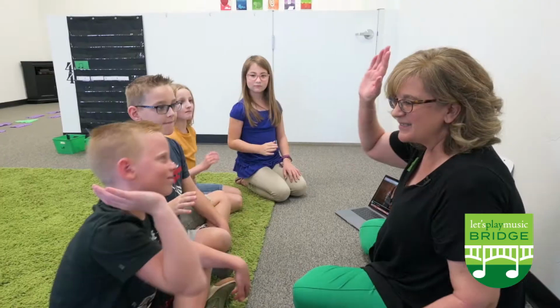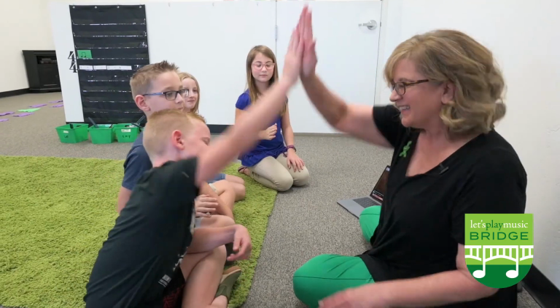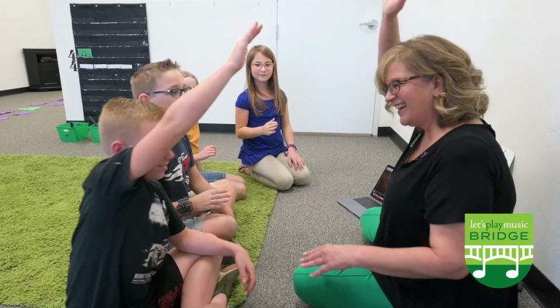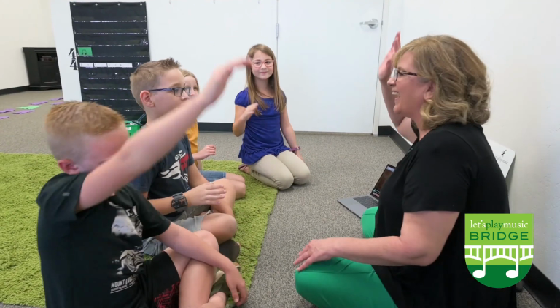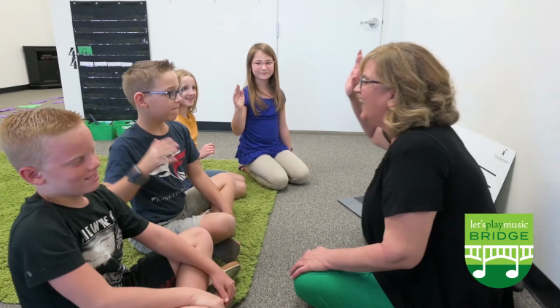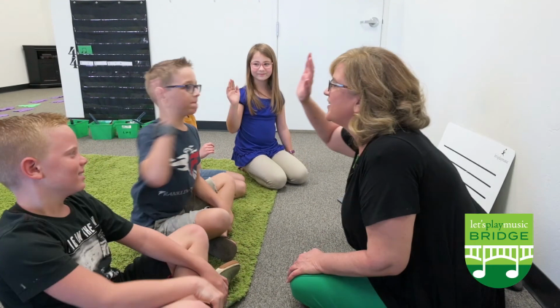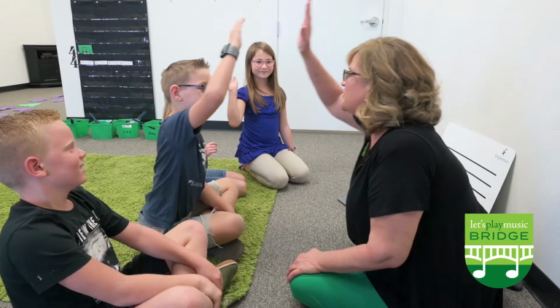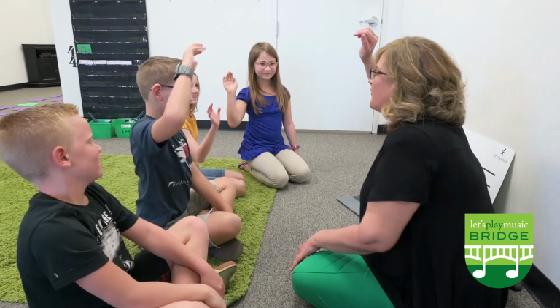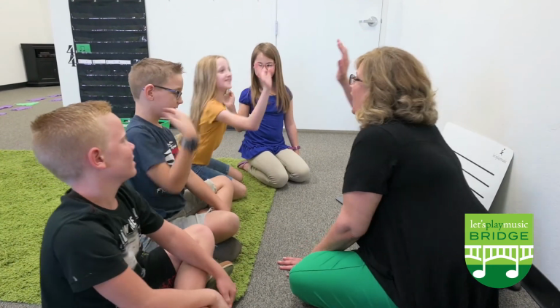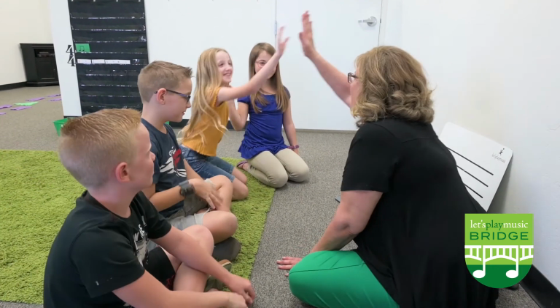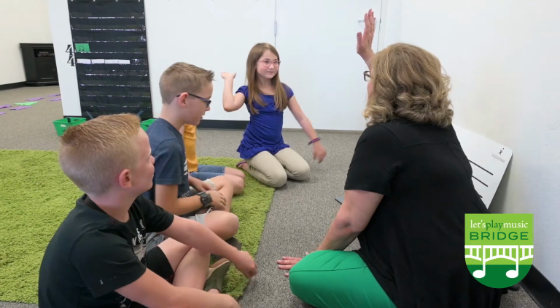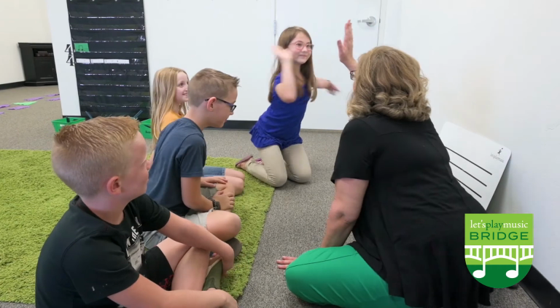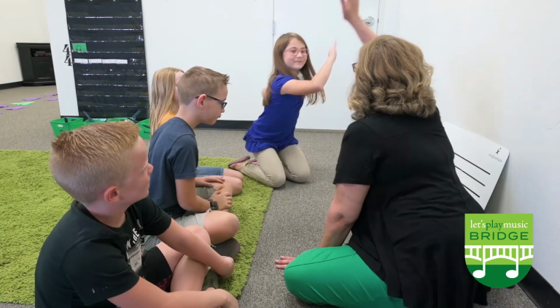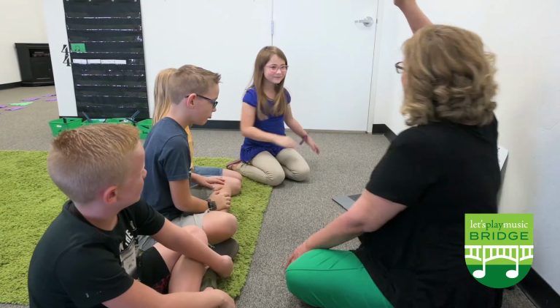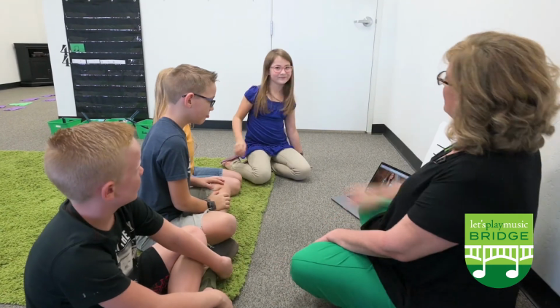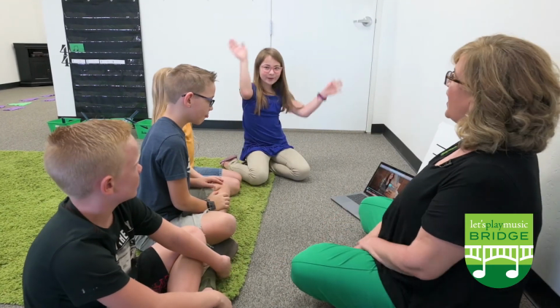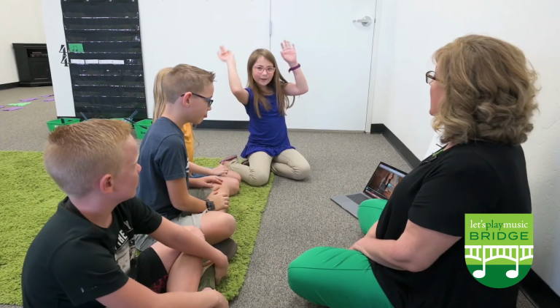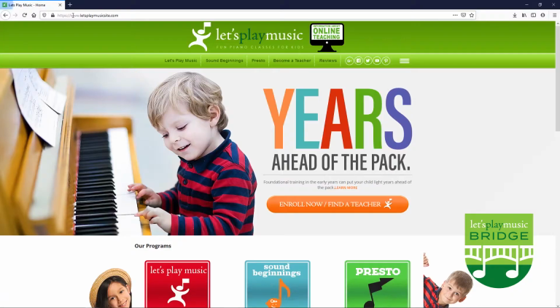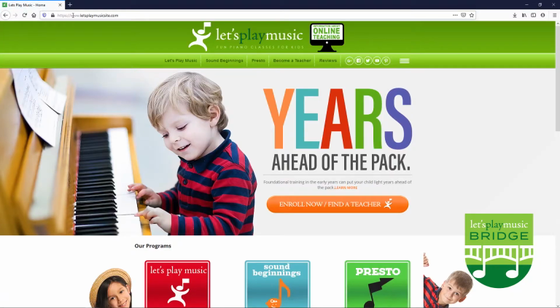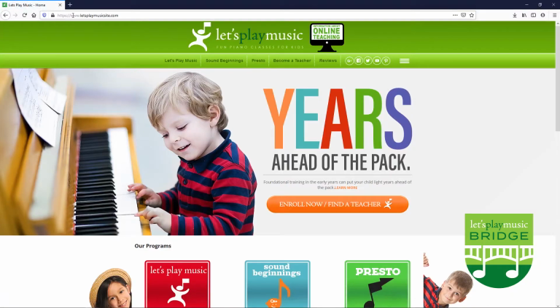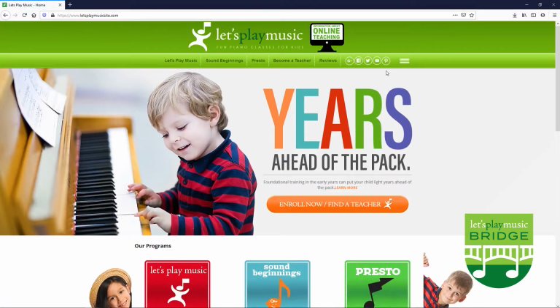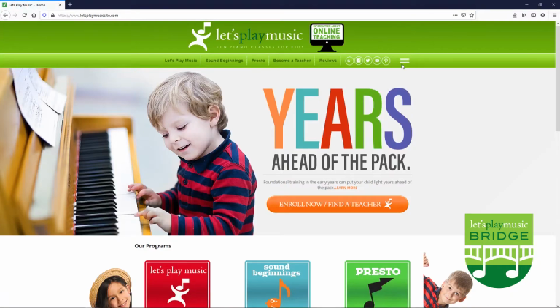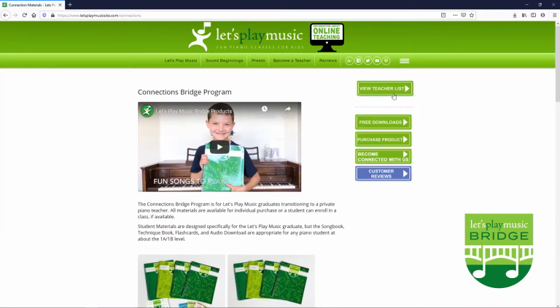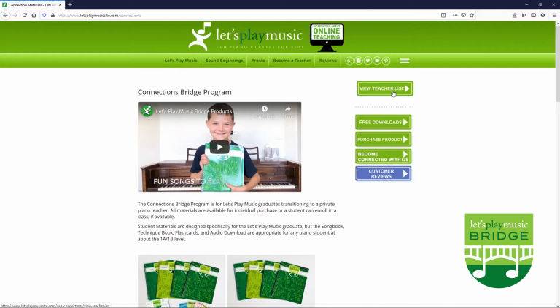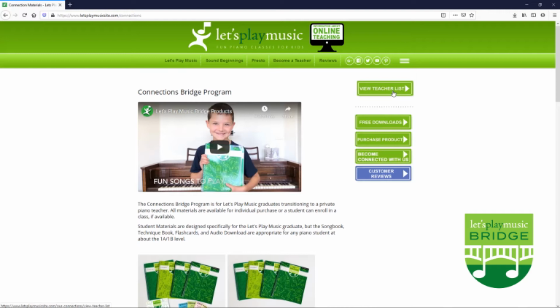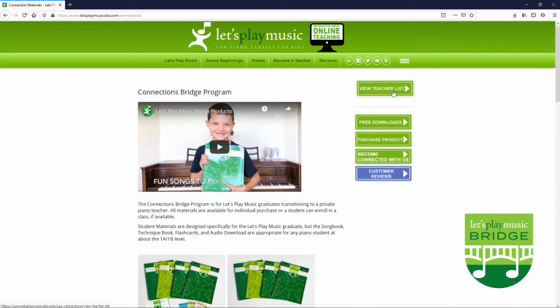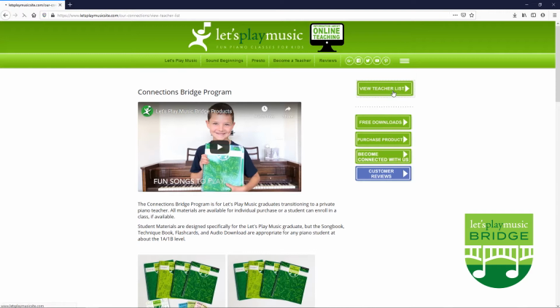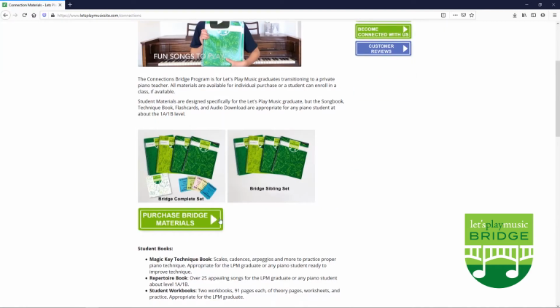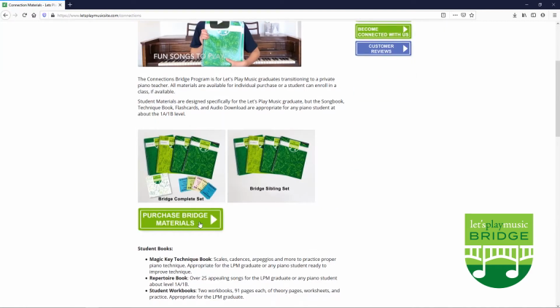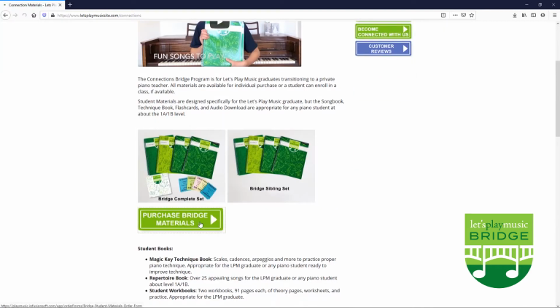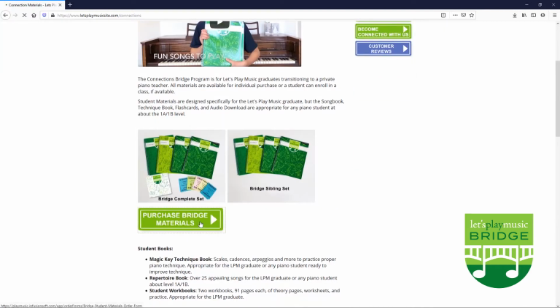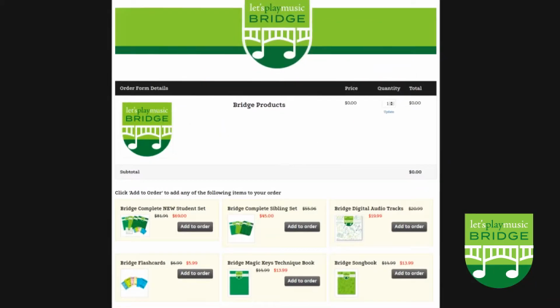It's a wonderful continuation of learning with the goal of making piano lessons fun and engaging. Visit our website for a bridge teacher near you or to buy any of the bridge materials.